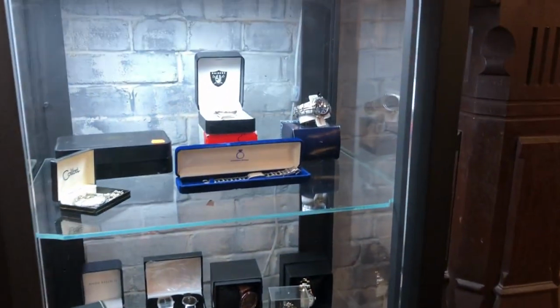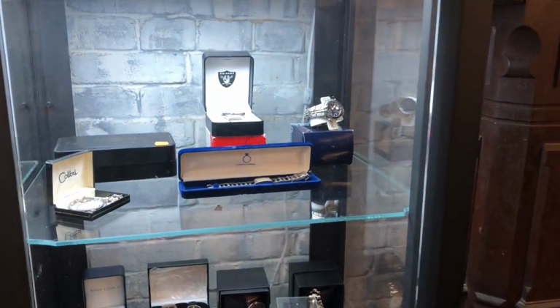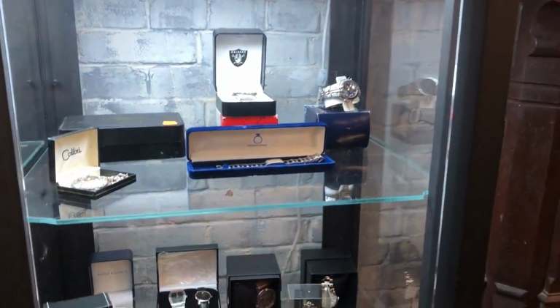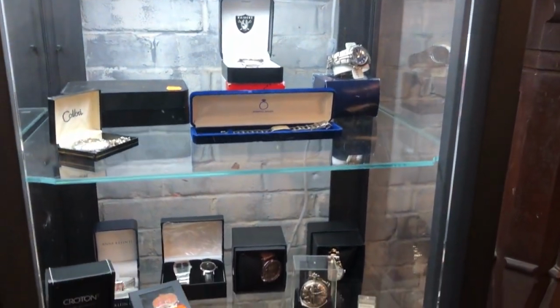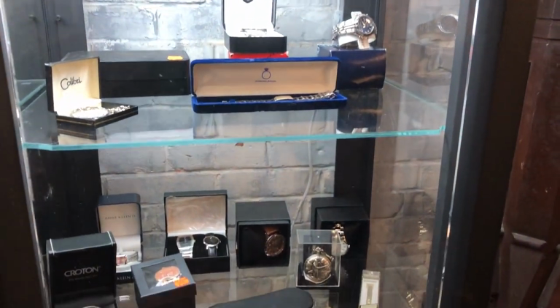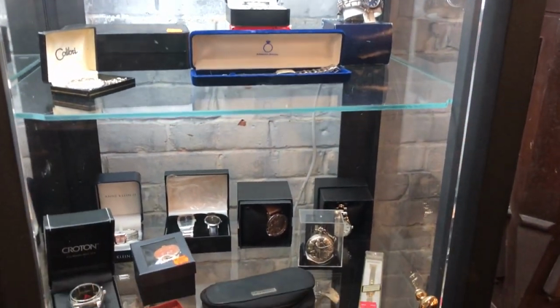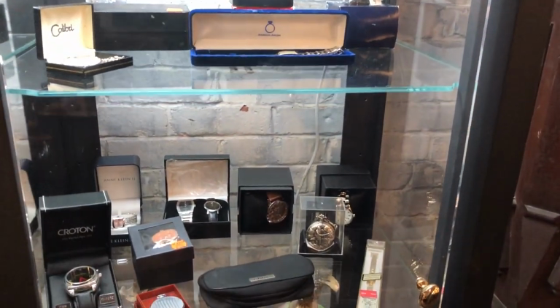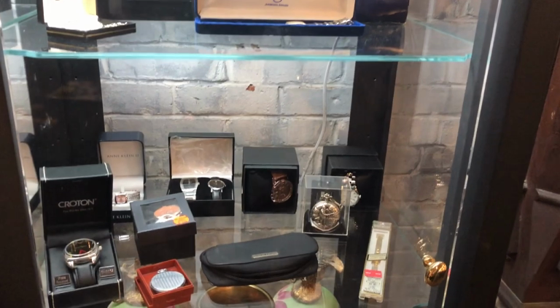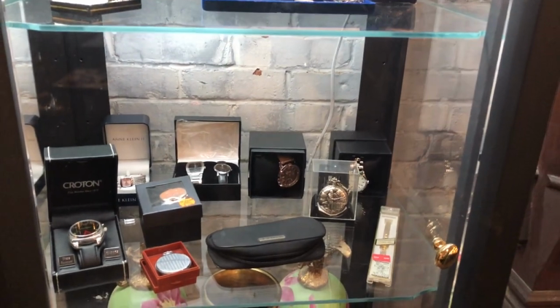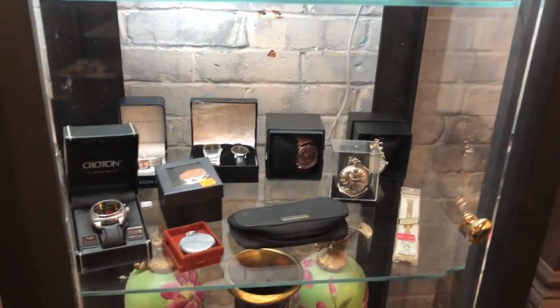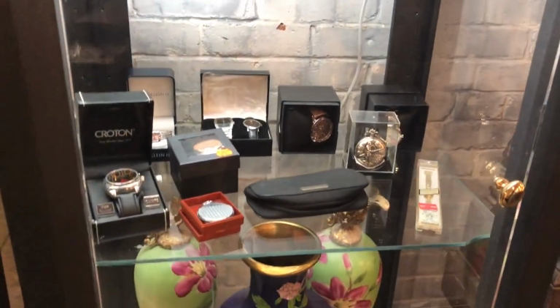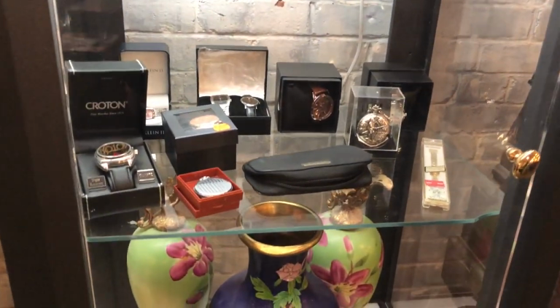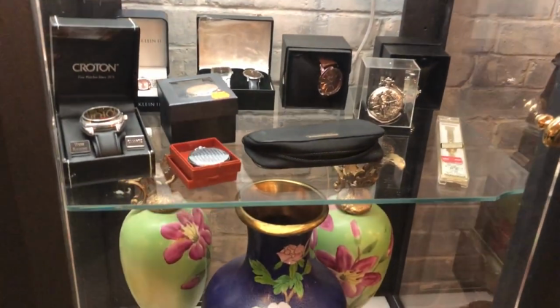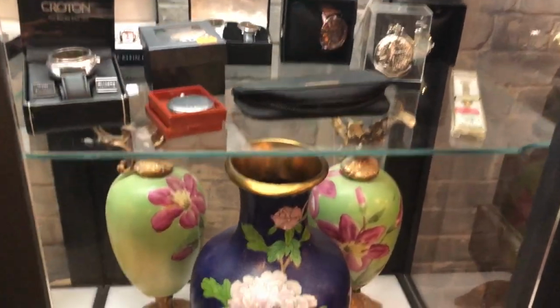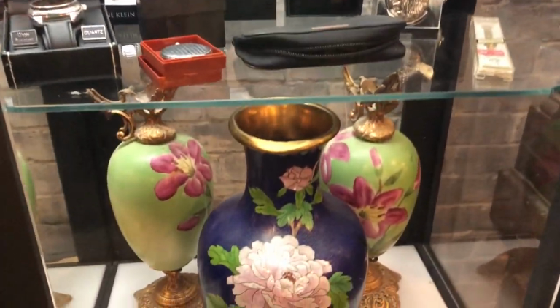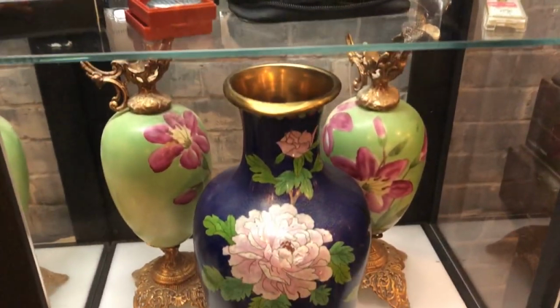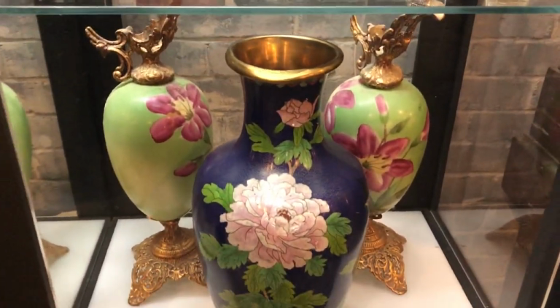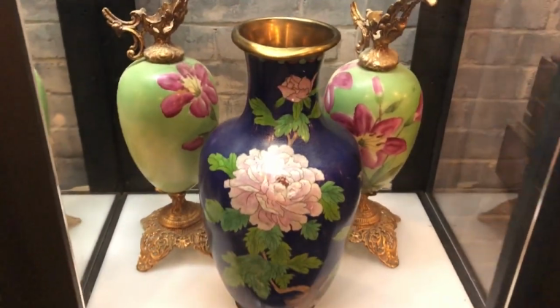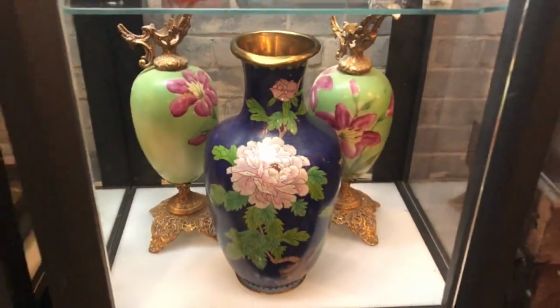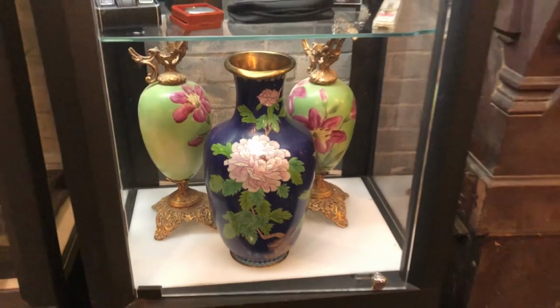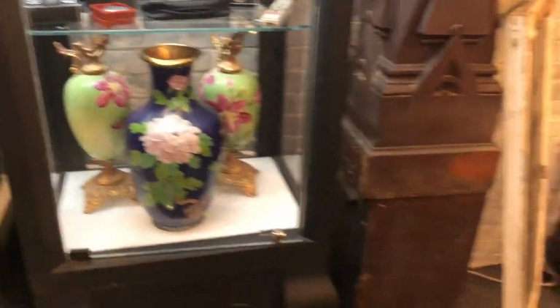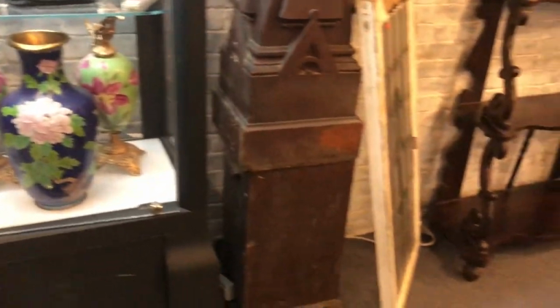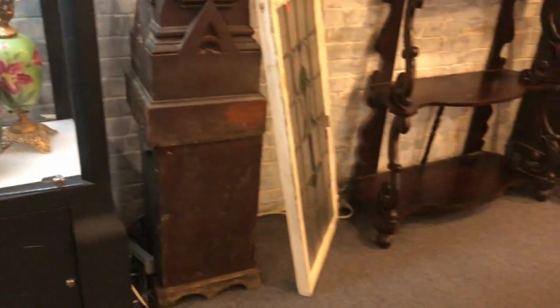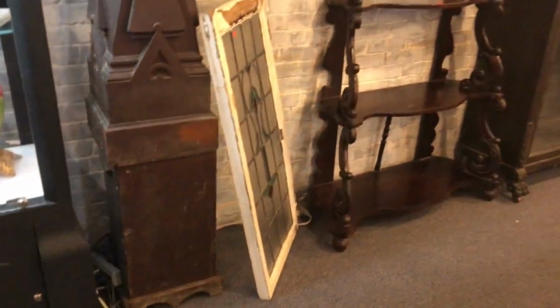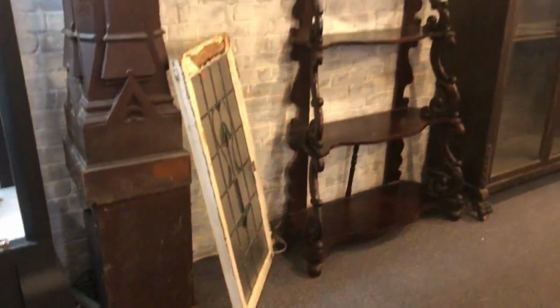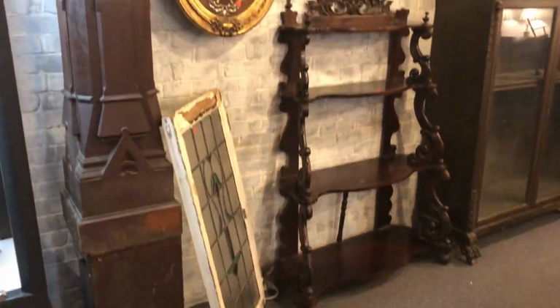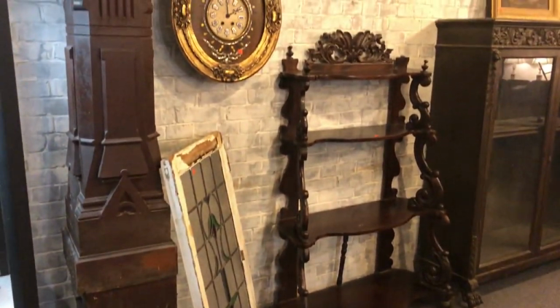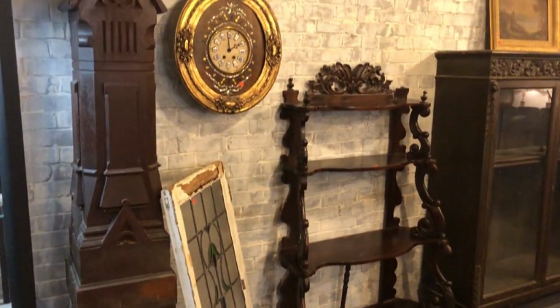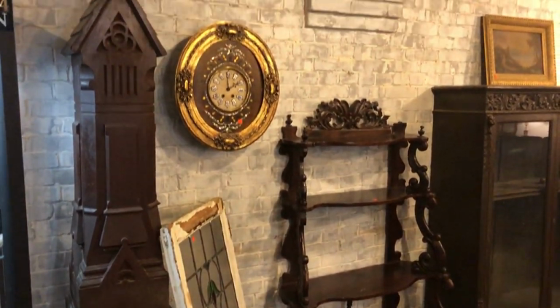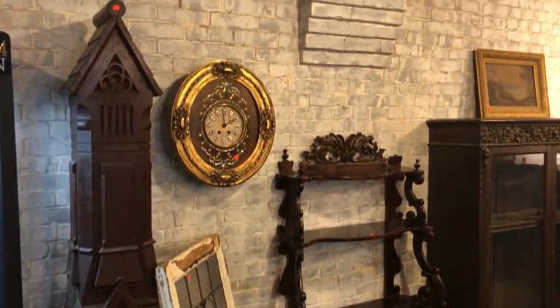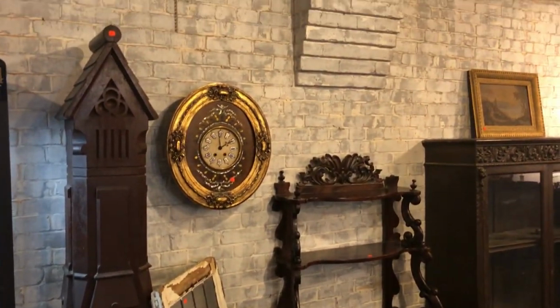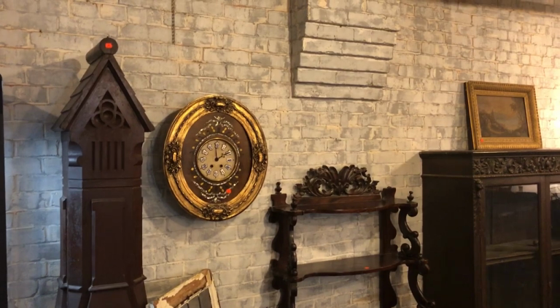Our sale starts at 4:30 outside. There's going to be a lot of stuff outside, so please come early. Of course, you can come any time you want. There's nice cloisonne, more stained glass, and look at these unusual pieces — look at that great clock there.